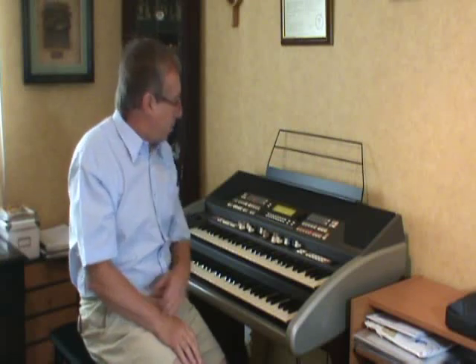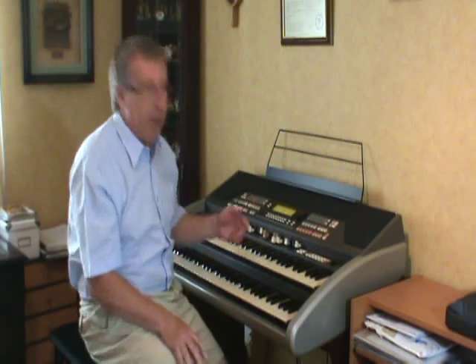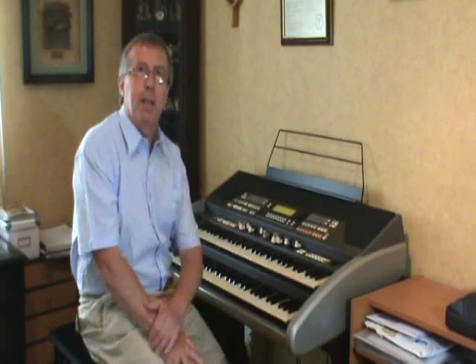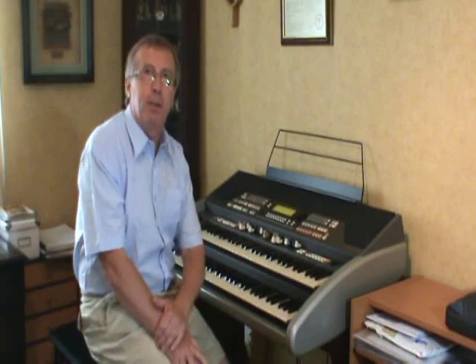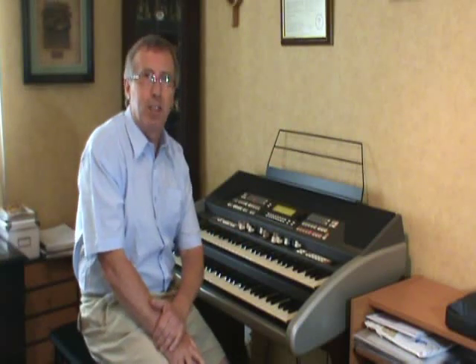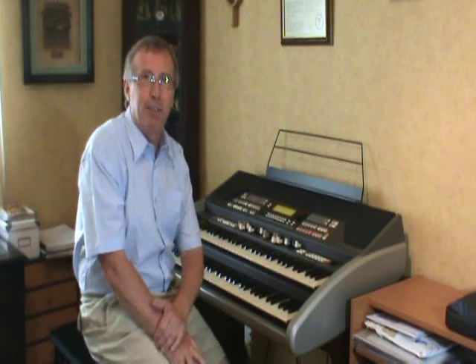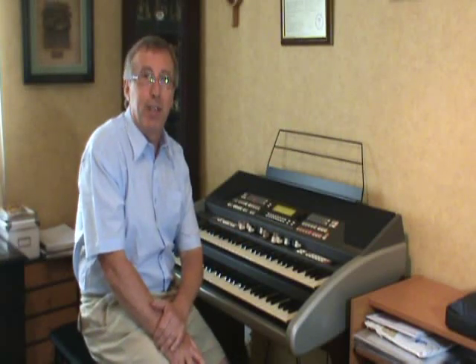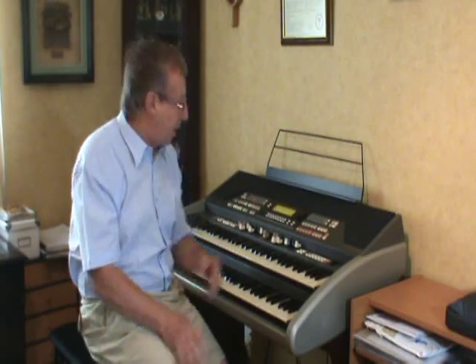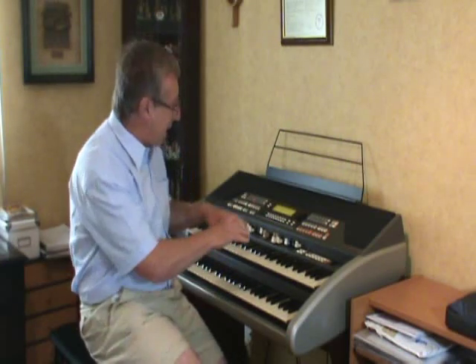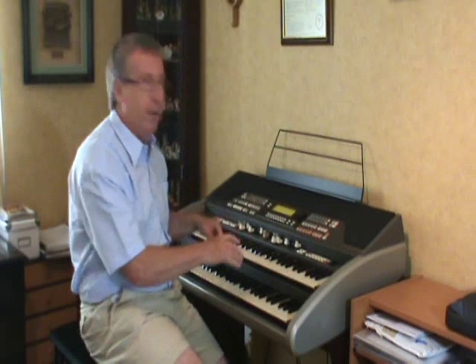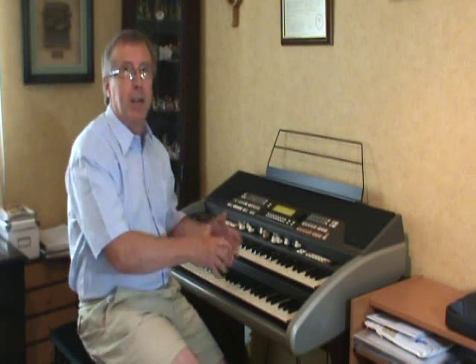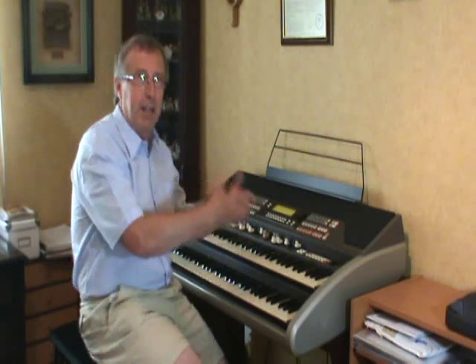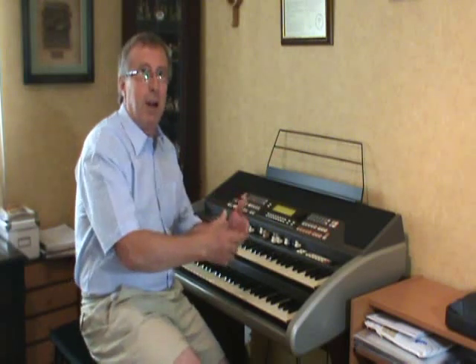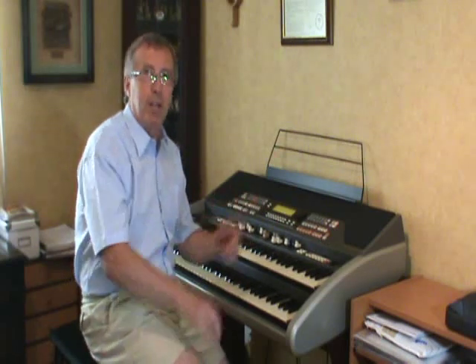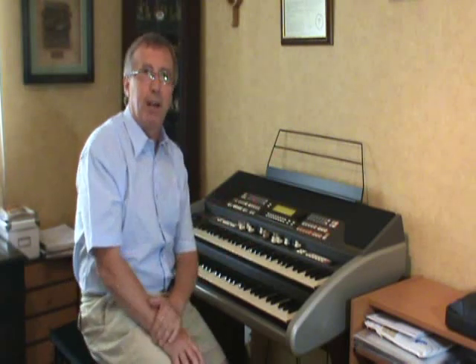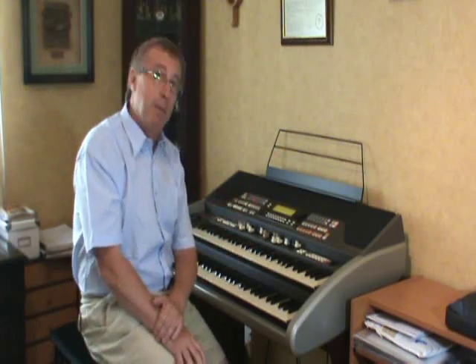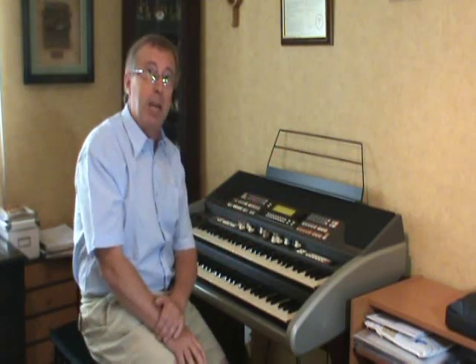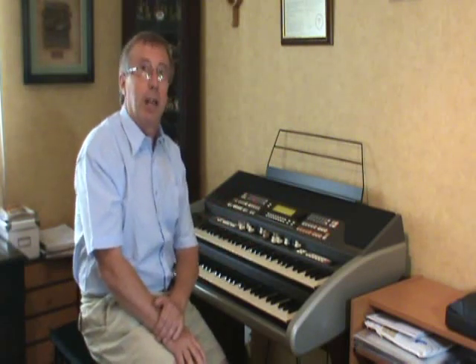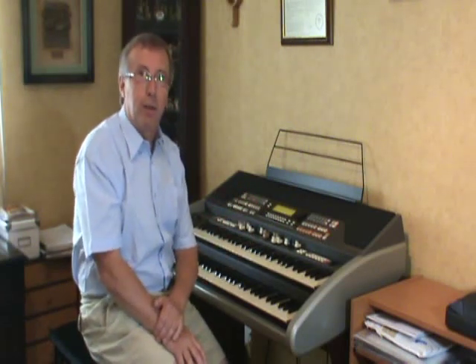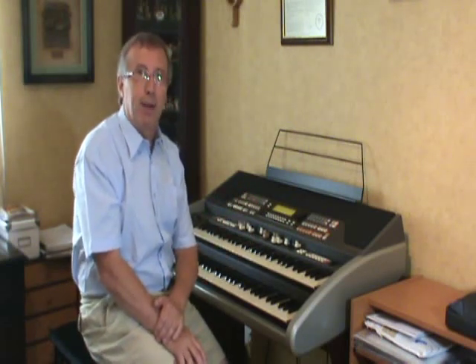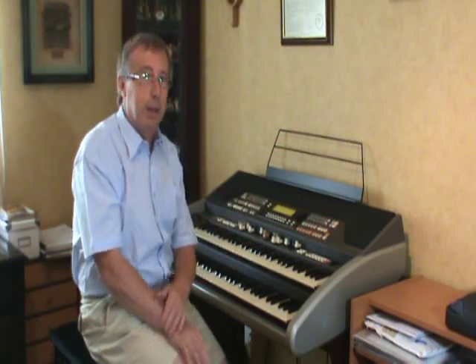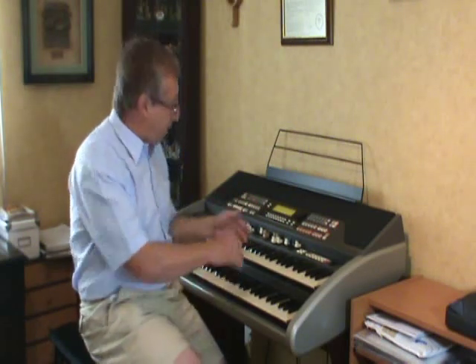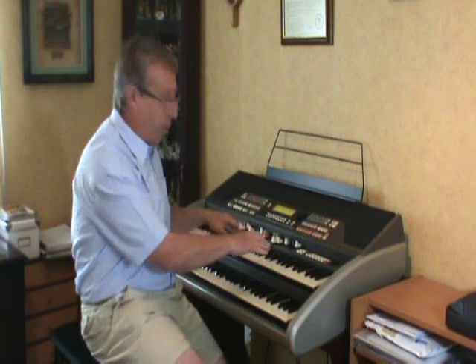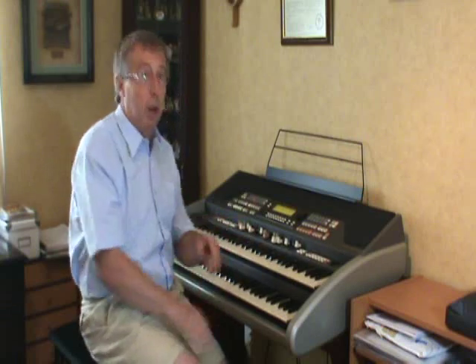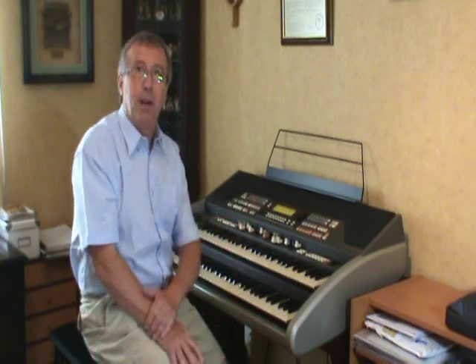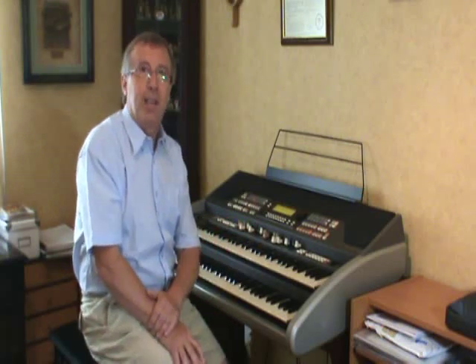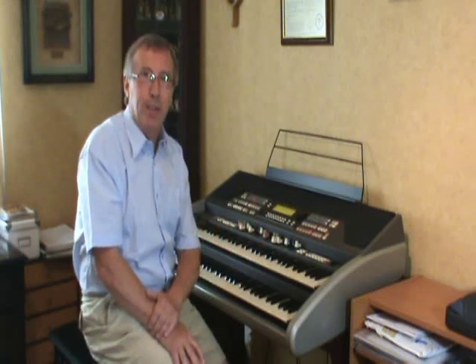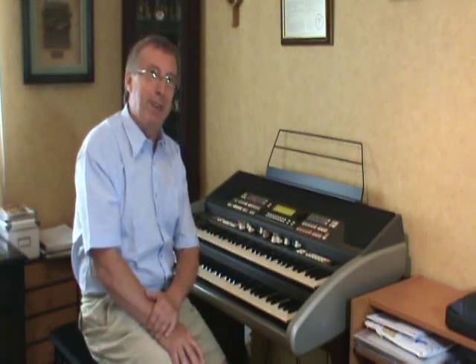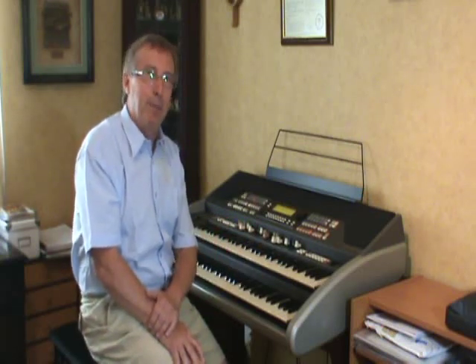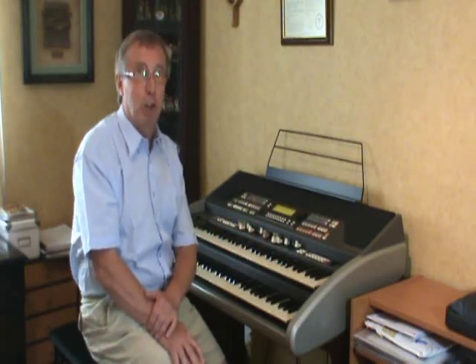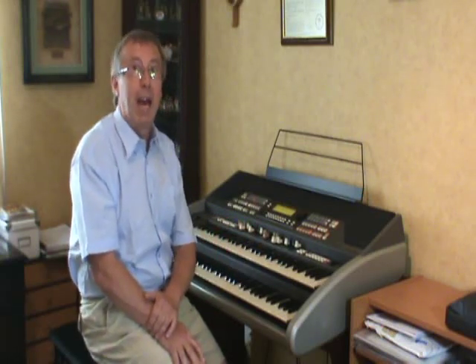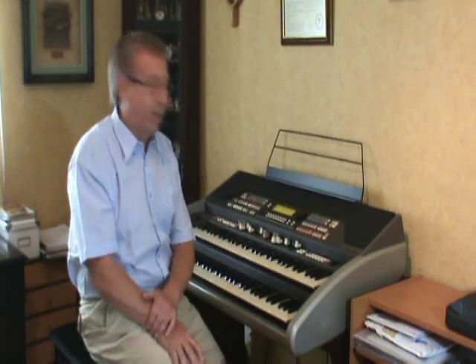It was made famous by the American organist Jesse Crawford, so if you like the sound of that gentle harmonic style, come over the keys, and I'll show you how you can do it yourself on an organ or on a keyboard. Come over the keyboard, and I'll show you how it's done.